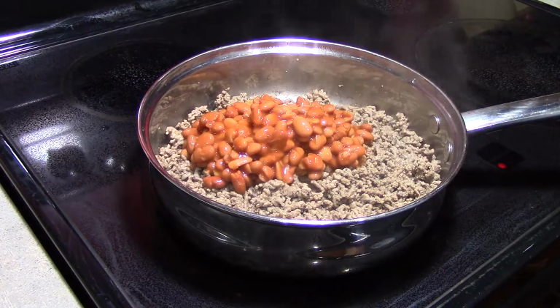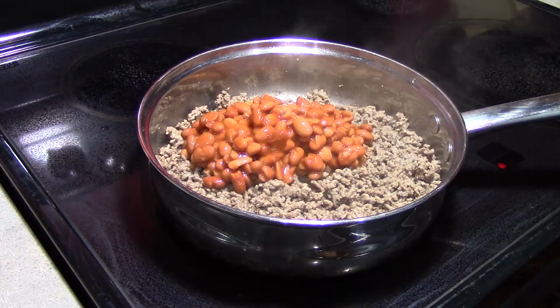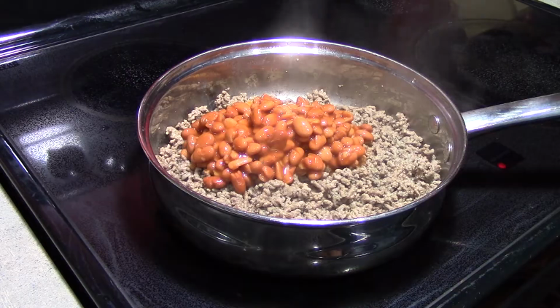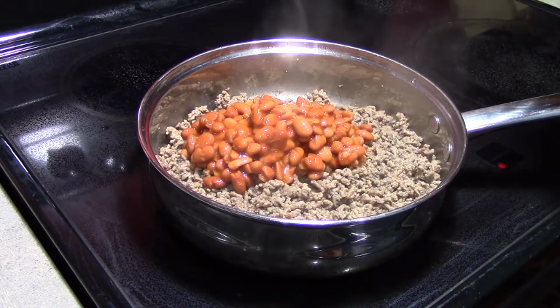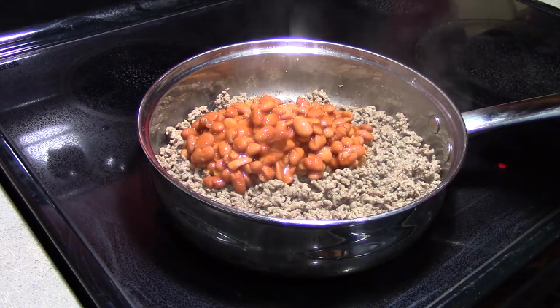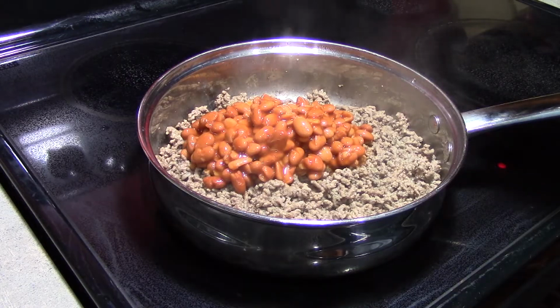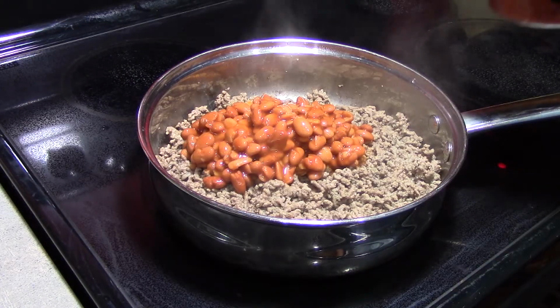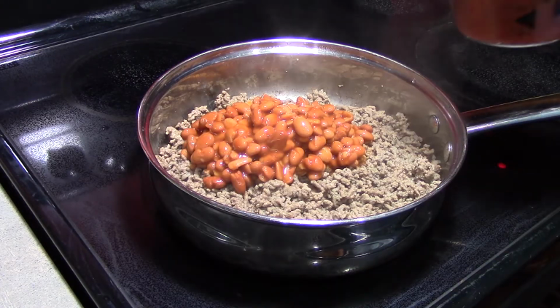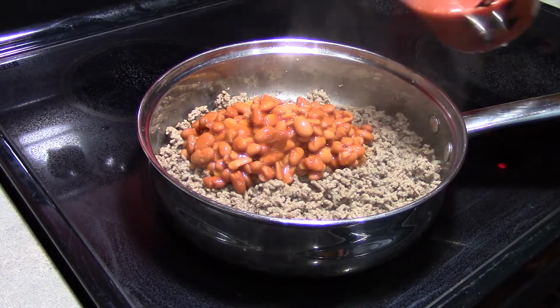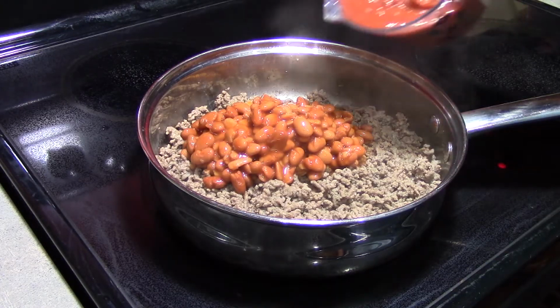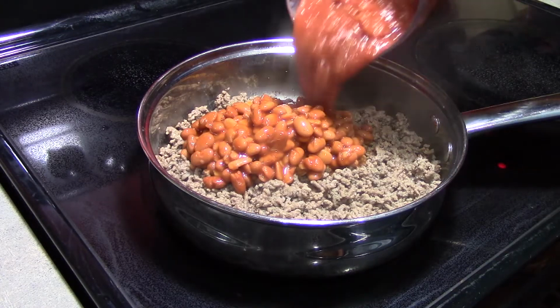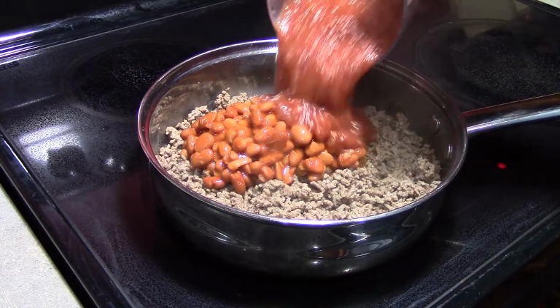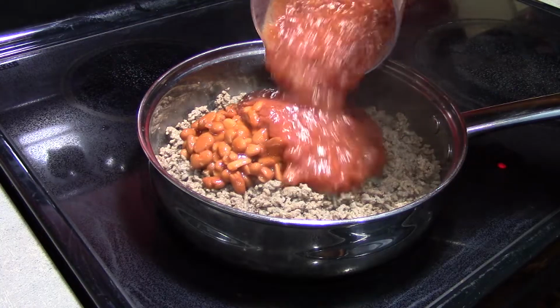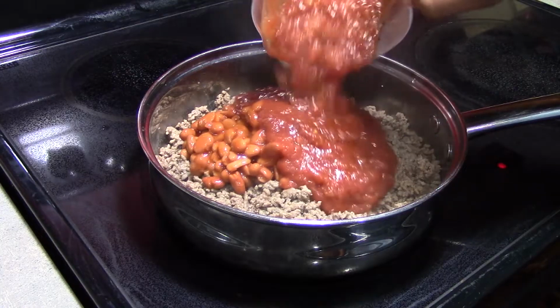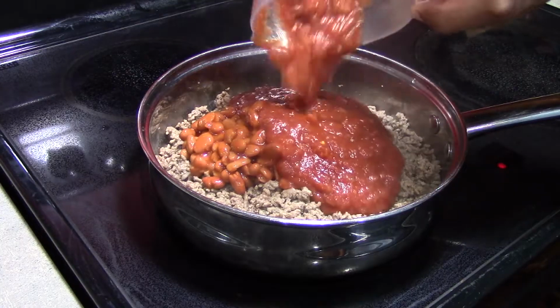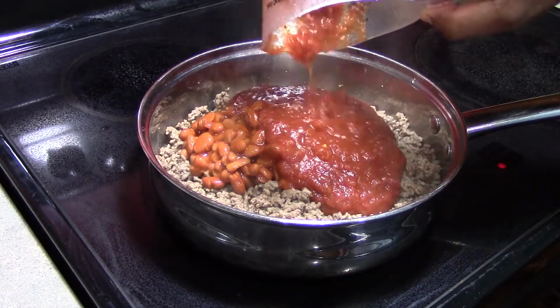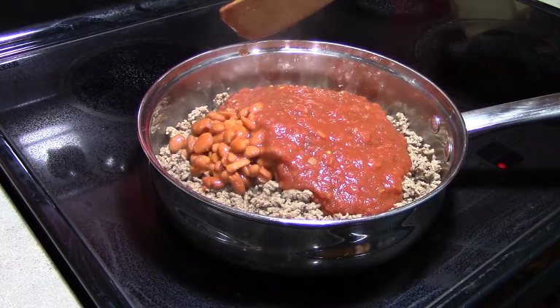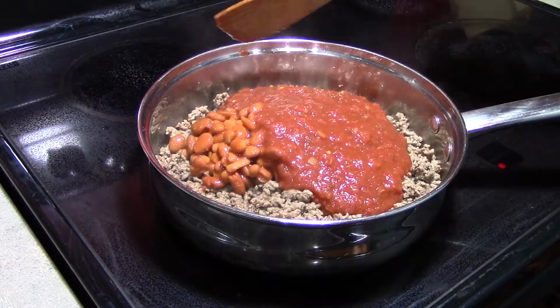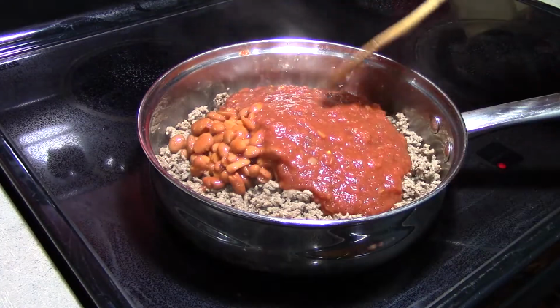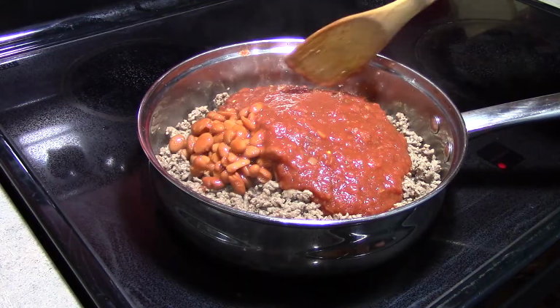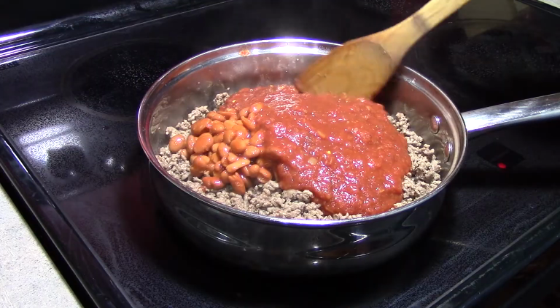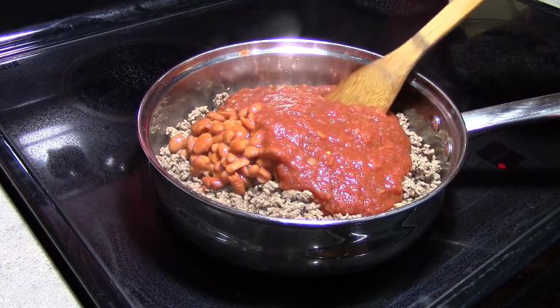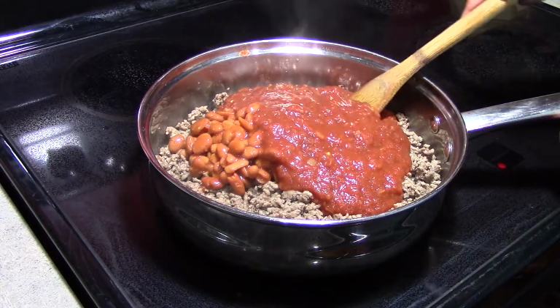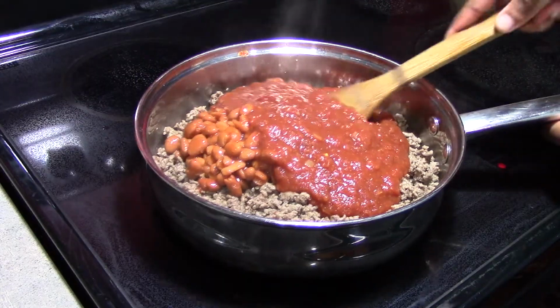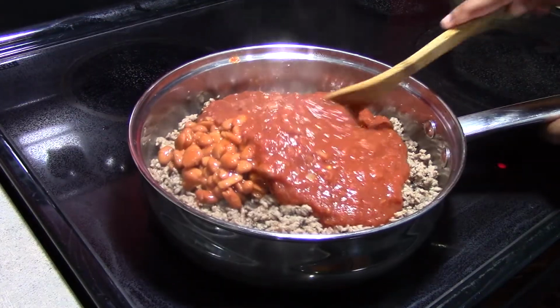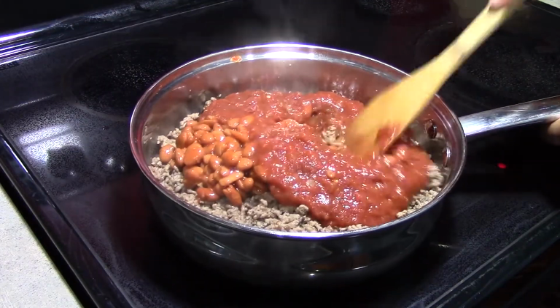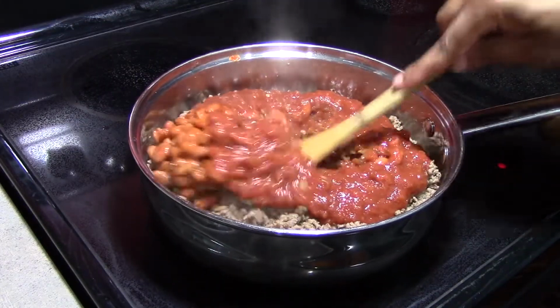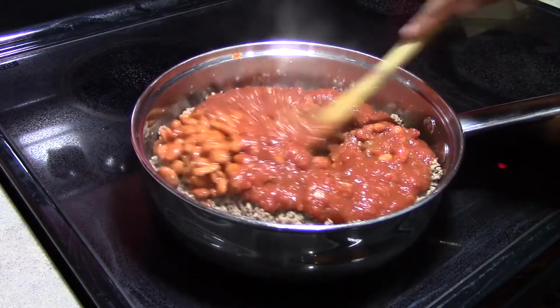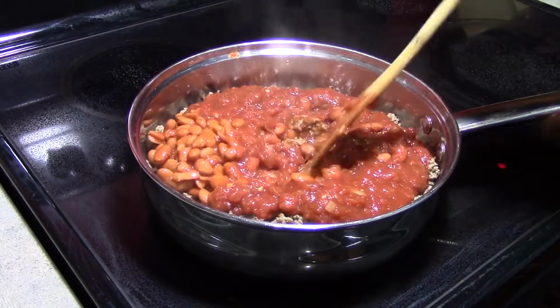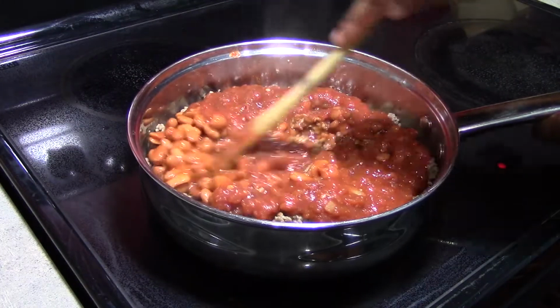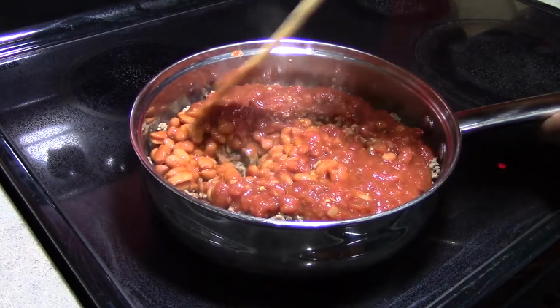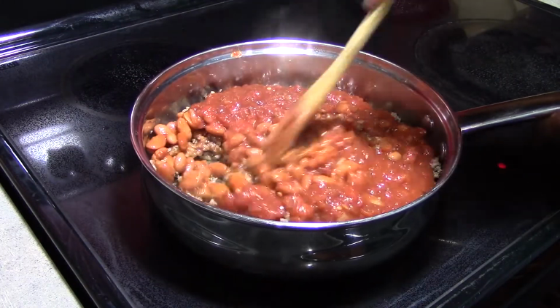And 1 and a half cups of salsa. We're just going to stir this all in and bring this to a boil.